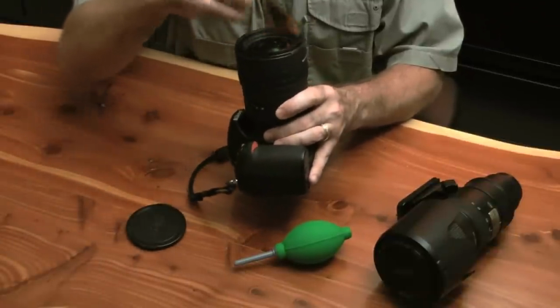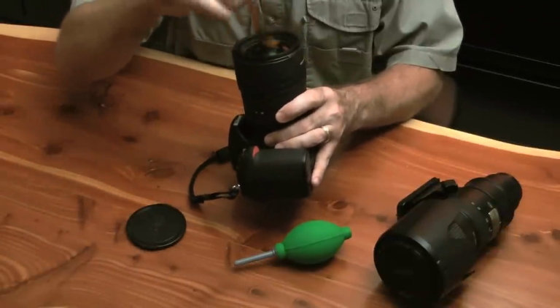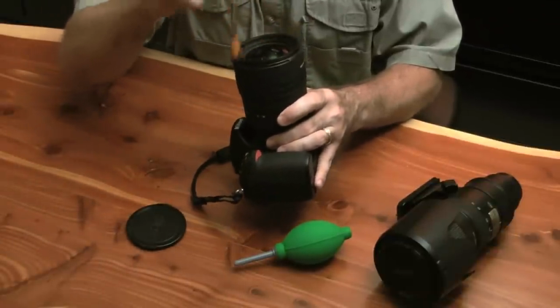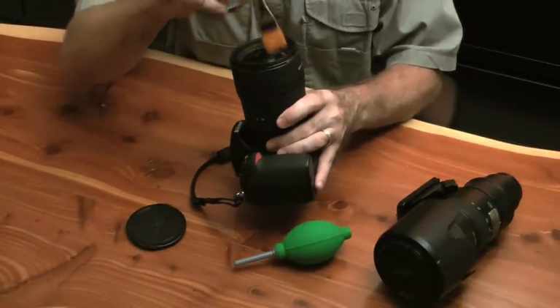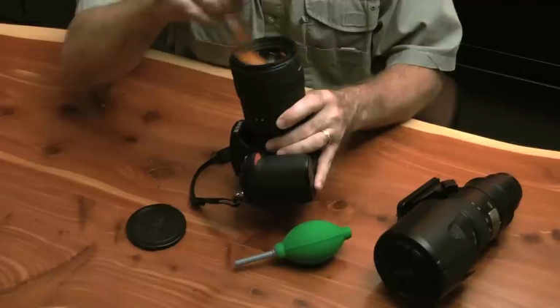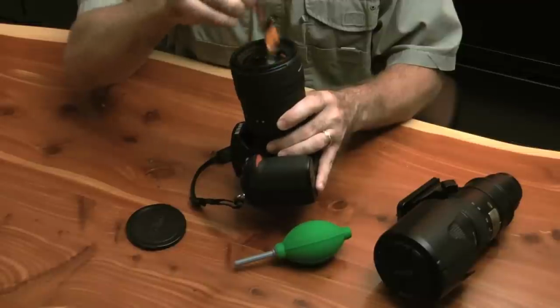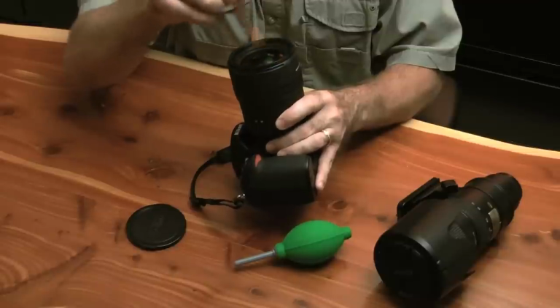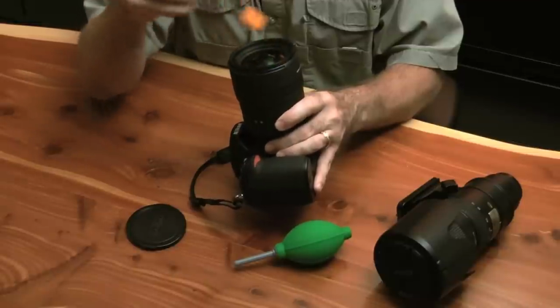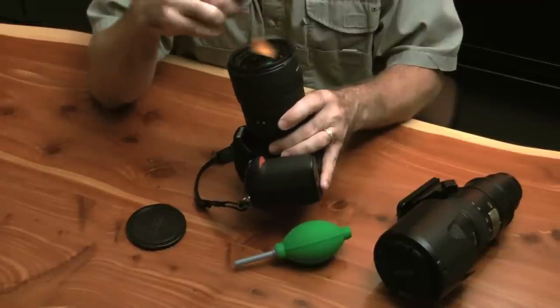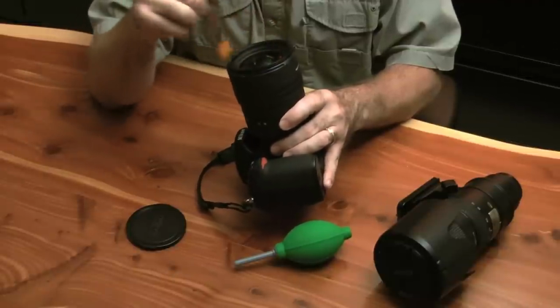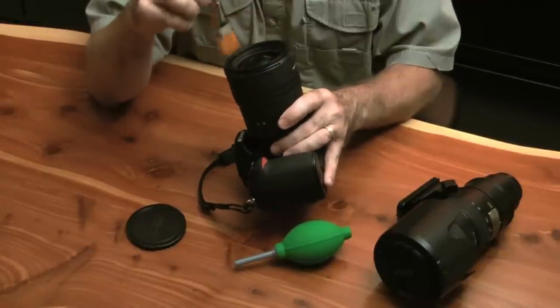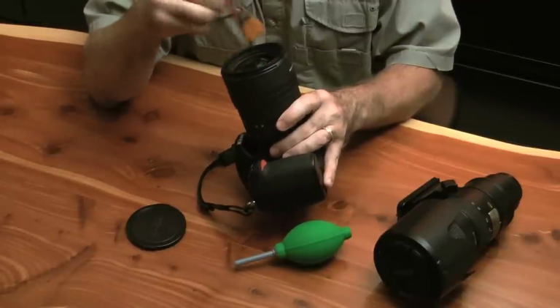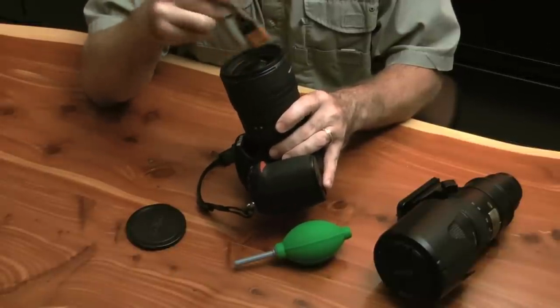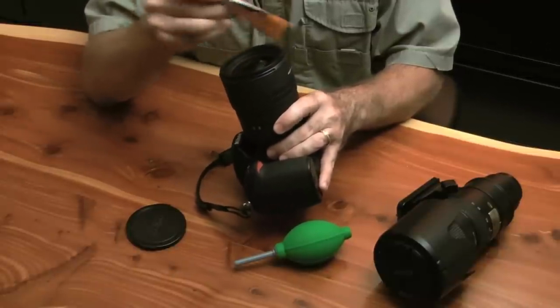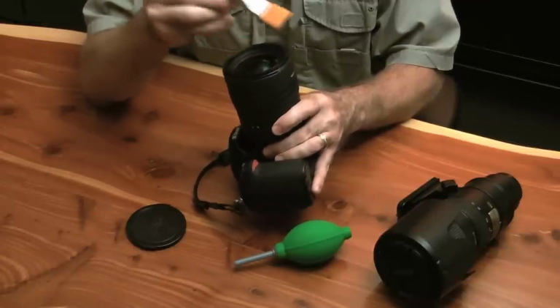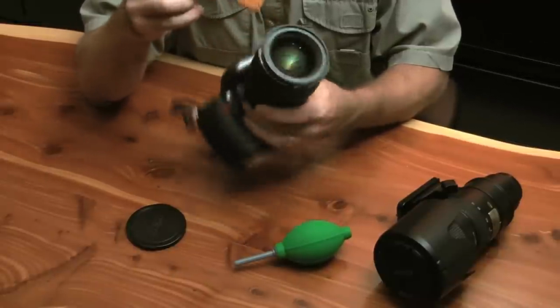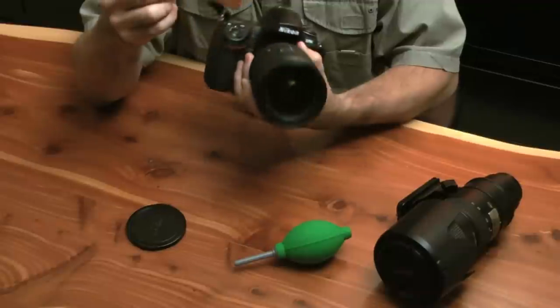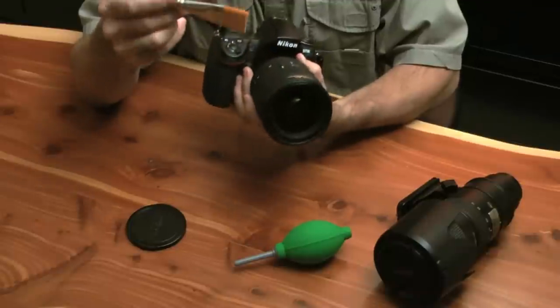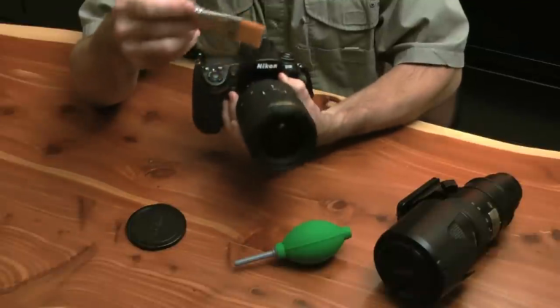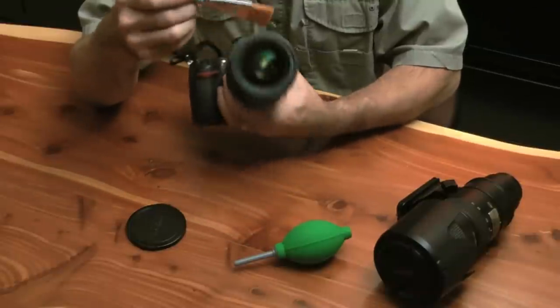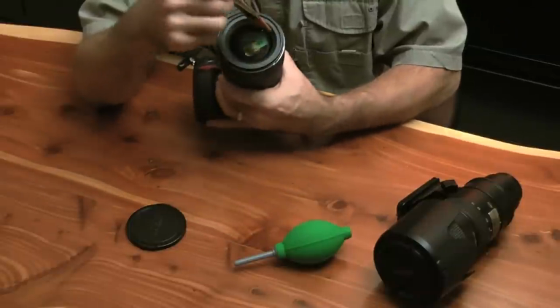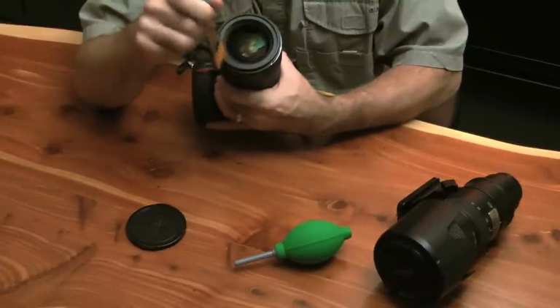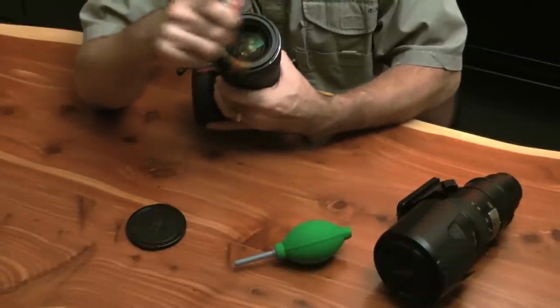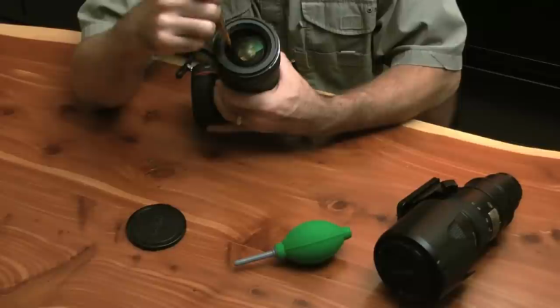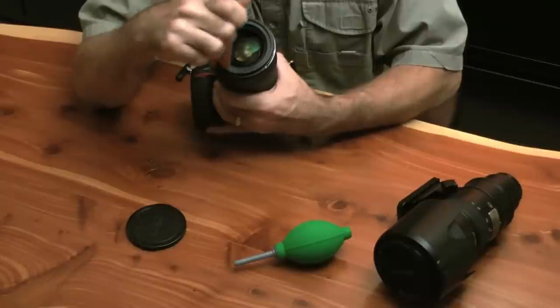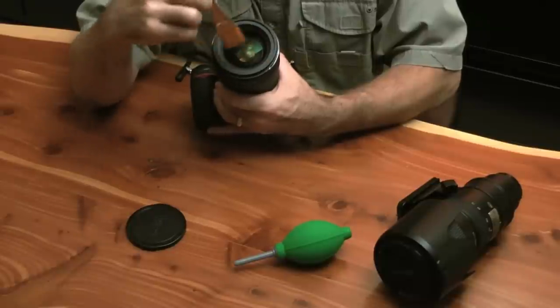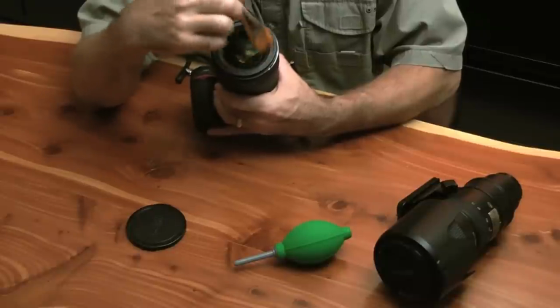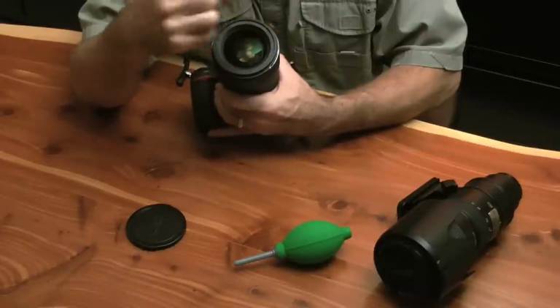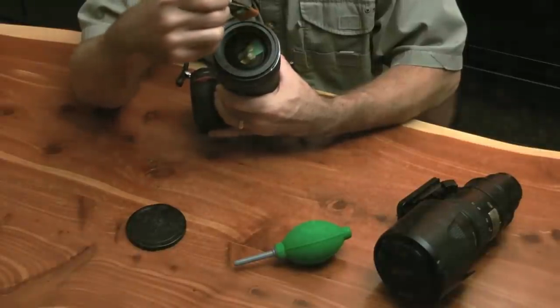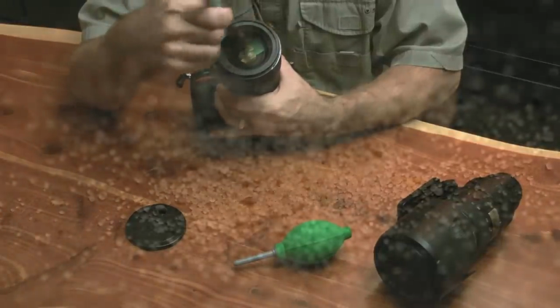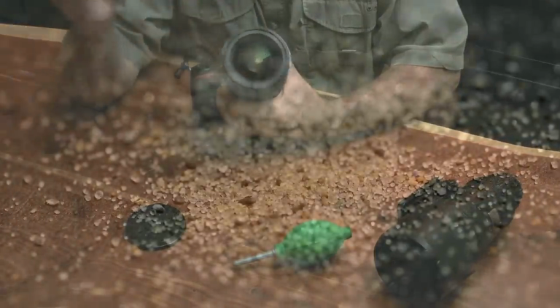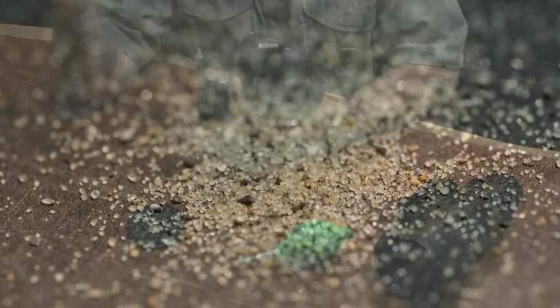I'm going to work any of this debris out of here. I'm using the soft bristles as opposed to a cloth first because I want to get any kind of dirt or sand out of here — and I'm going to show you exactly why.